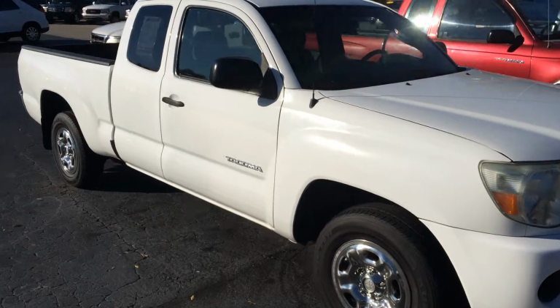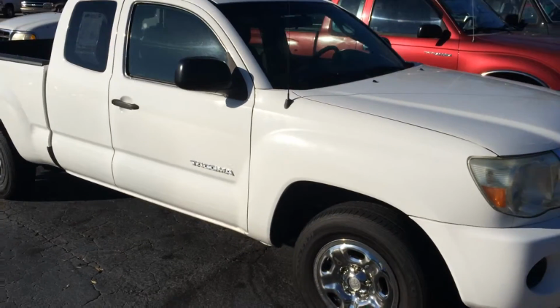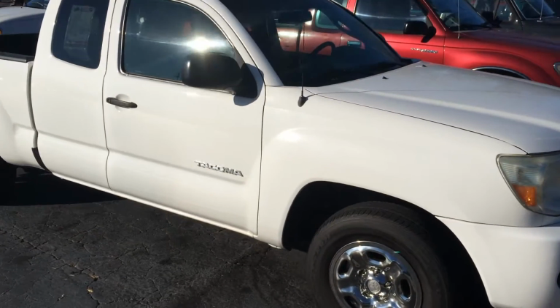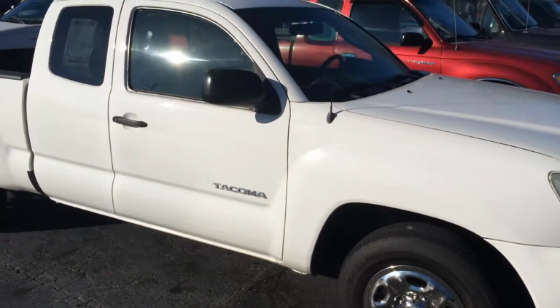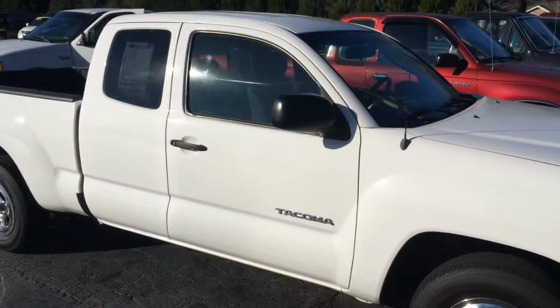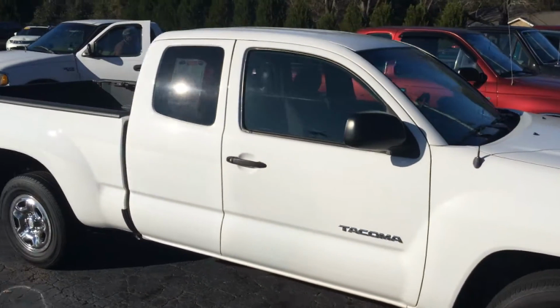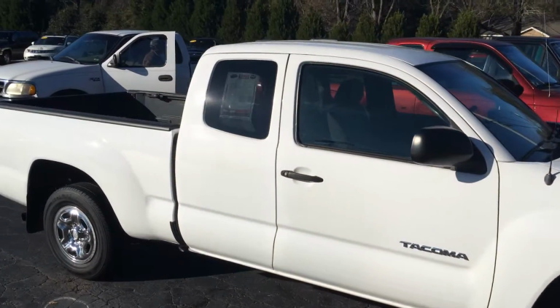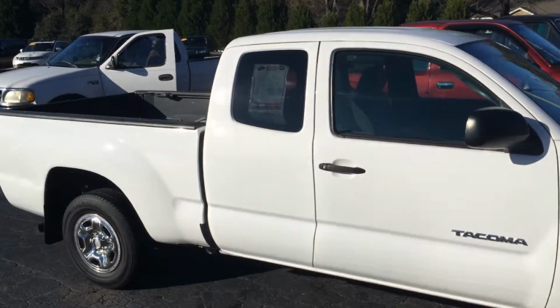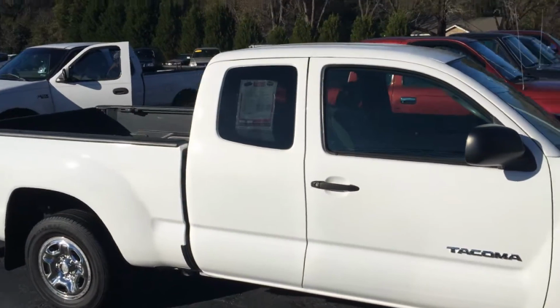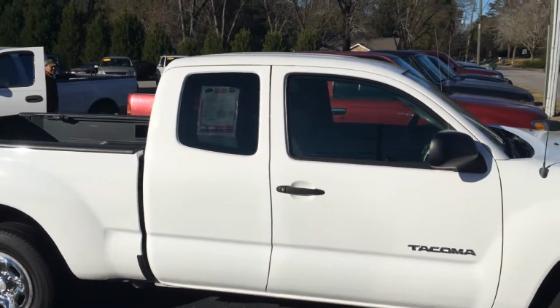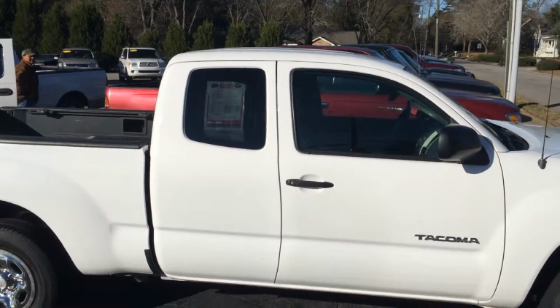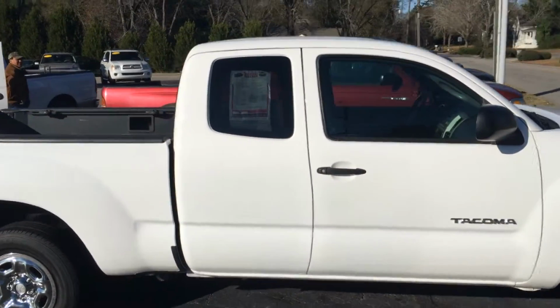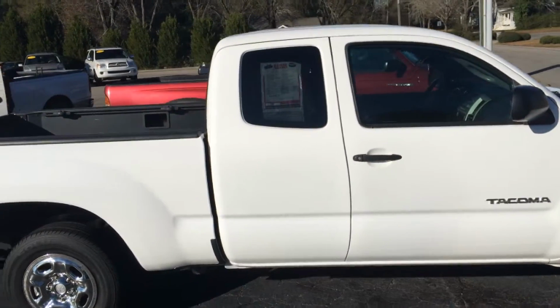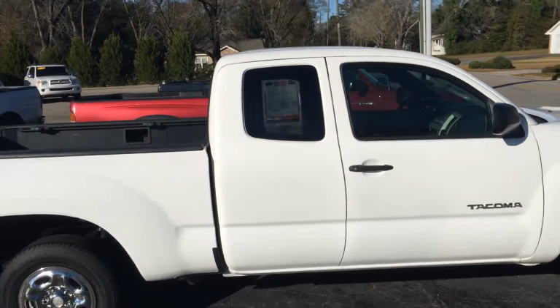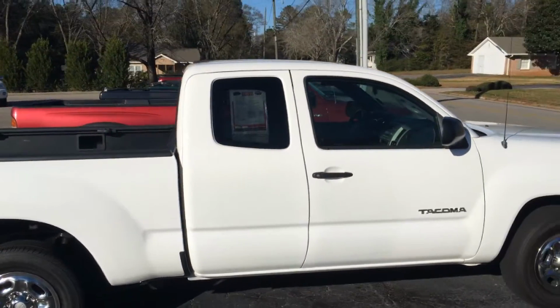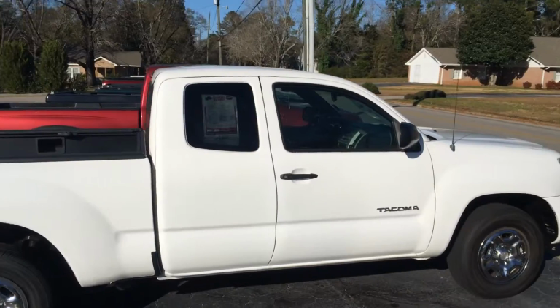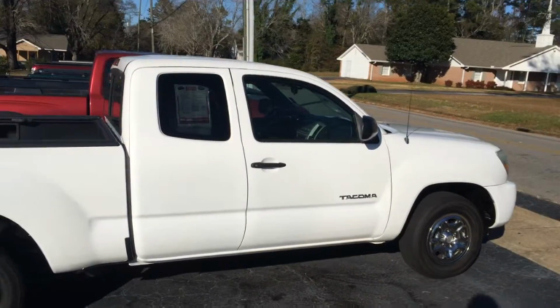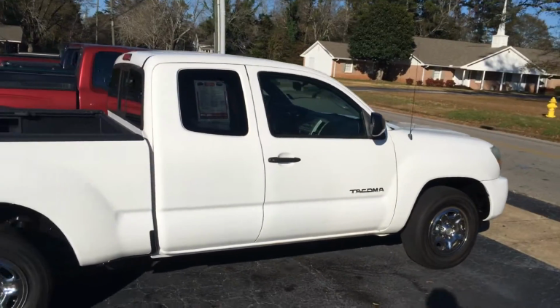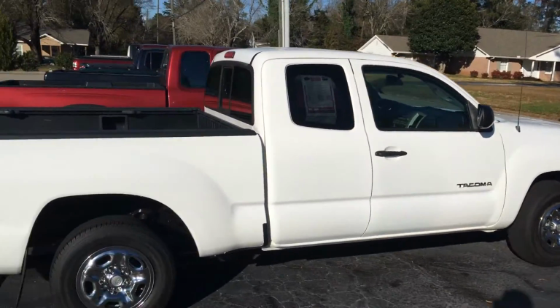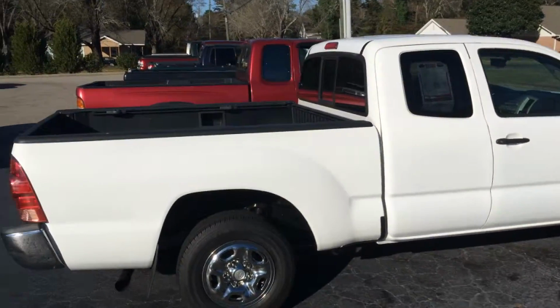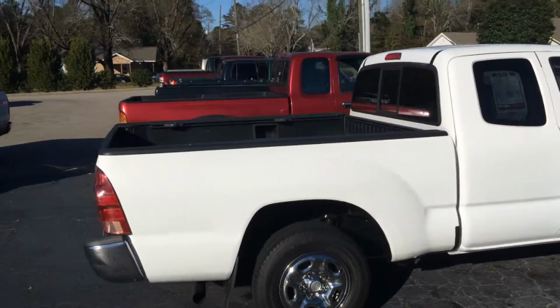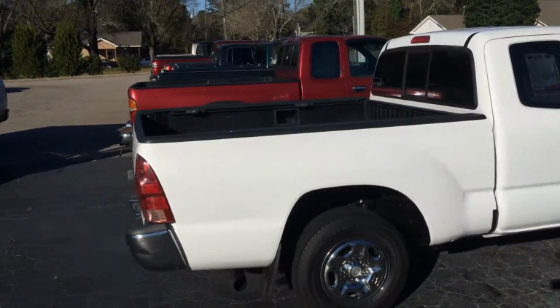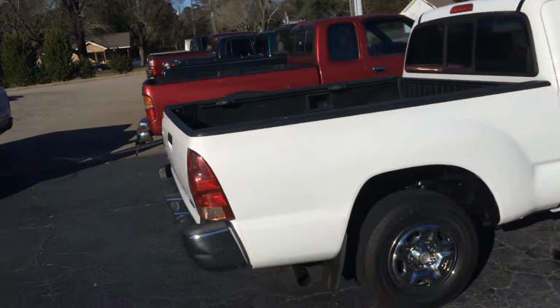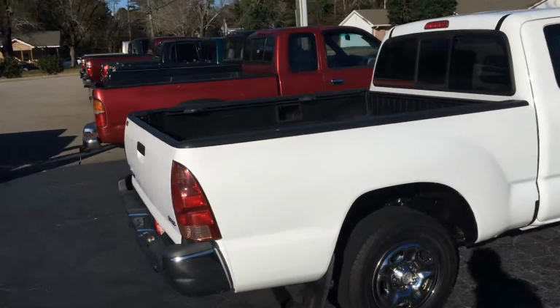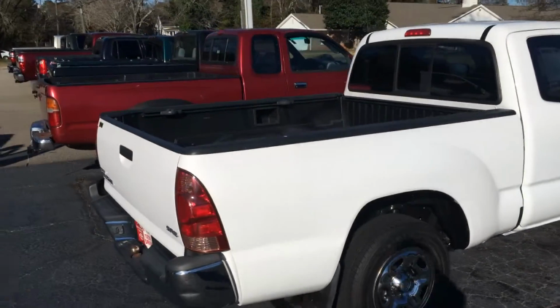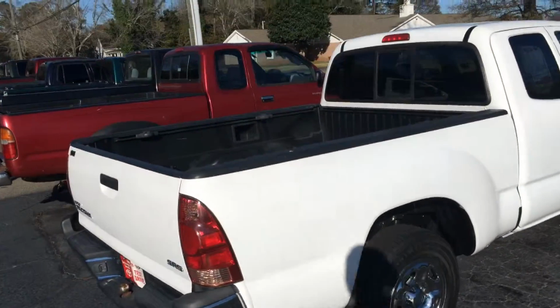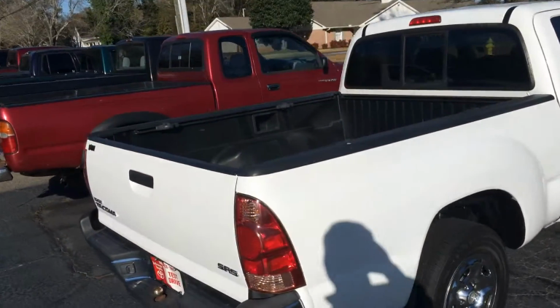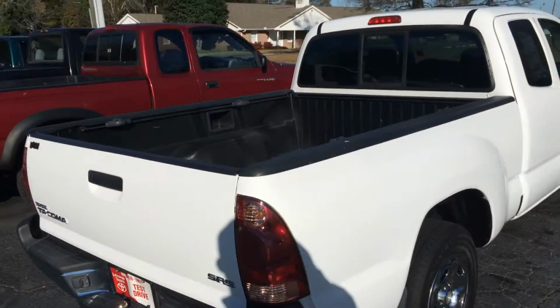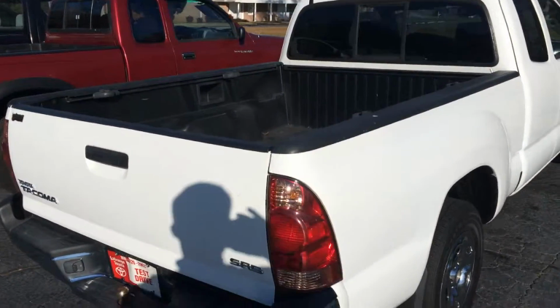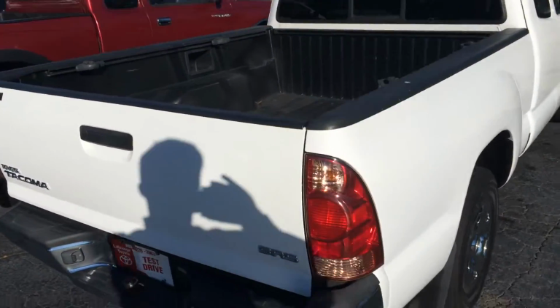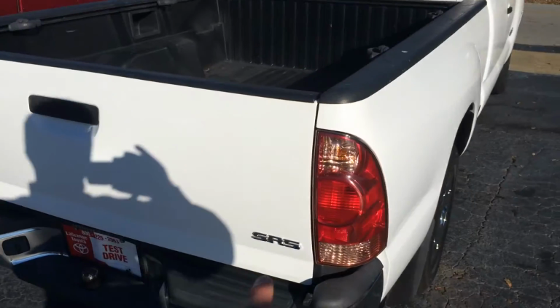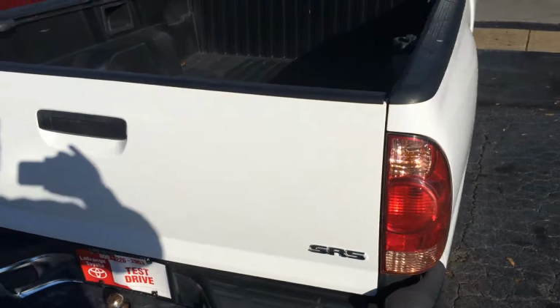This has some nice chrome wheels. As you can see, it is an XS cab and it is not a pre-runner. Super easy to get in and out of. You can see the badge in there for SR5.